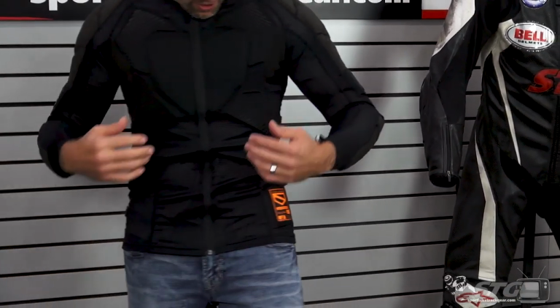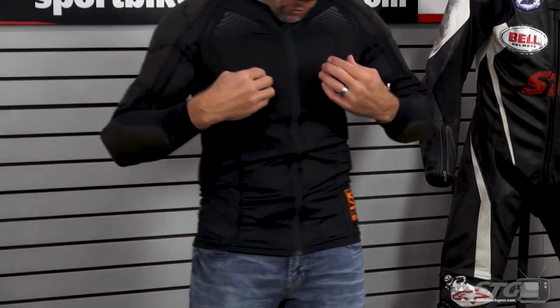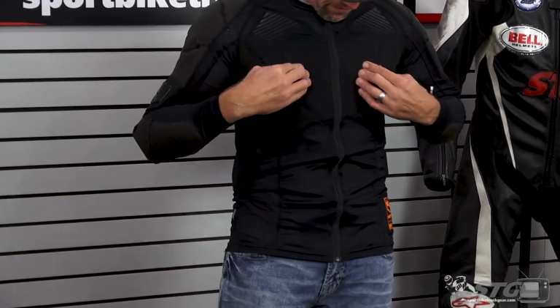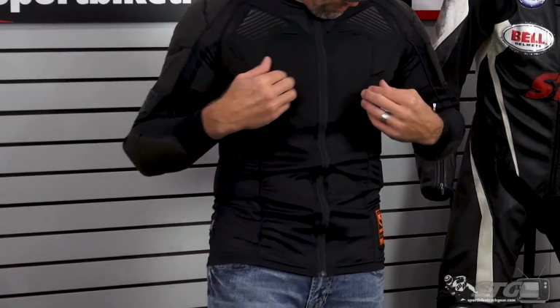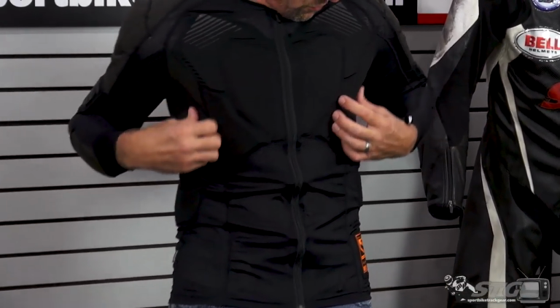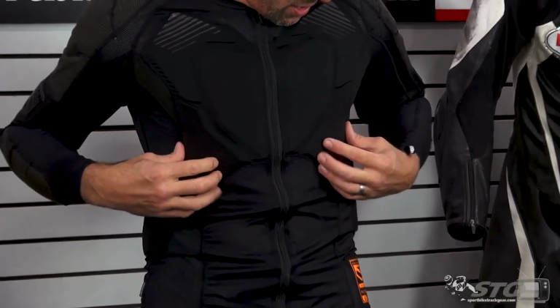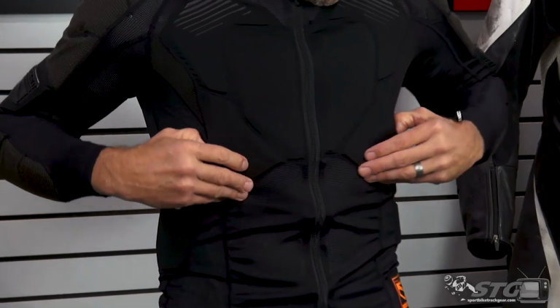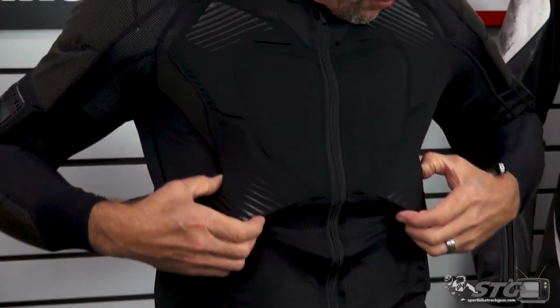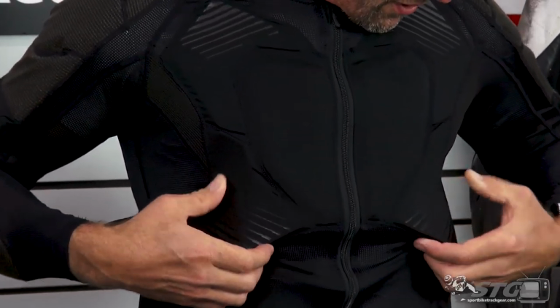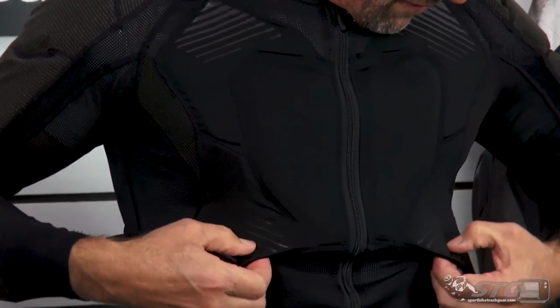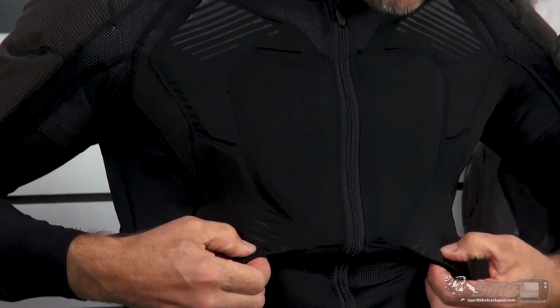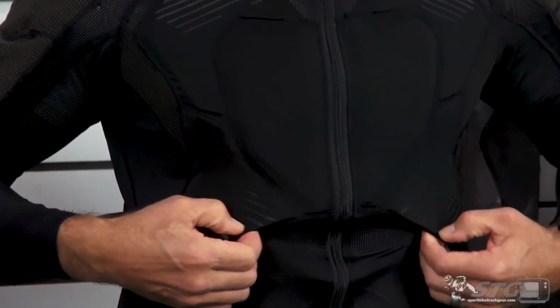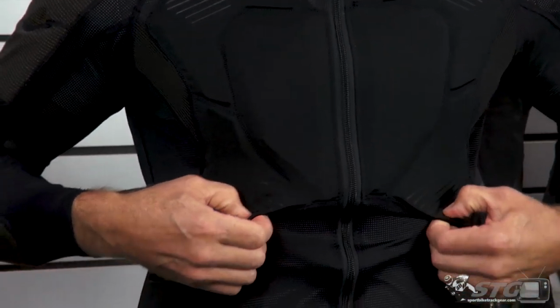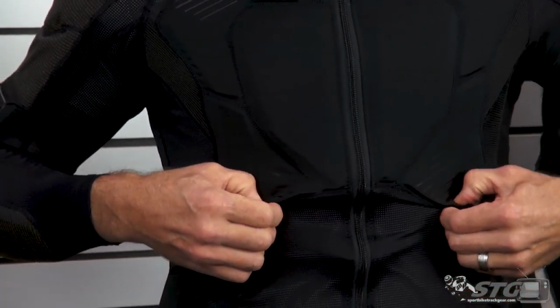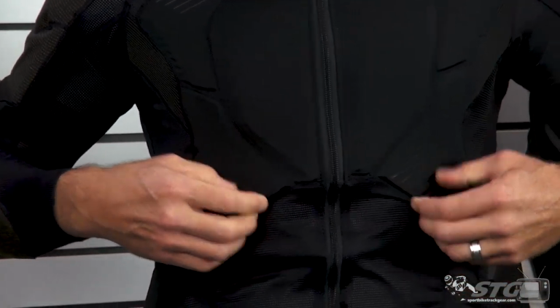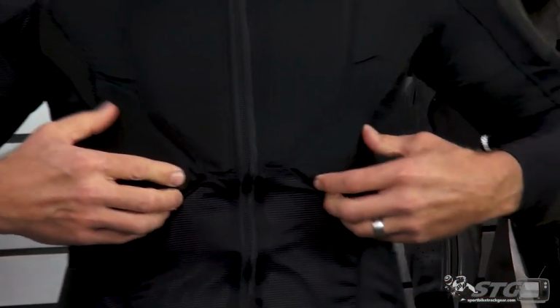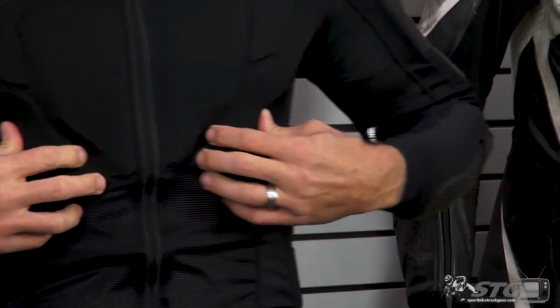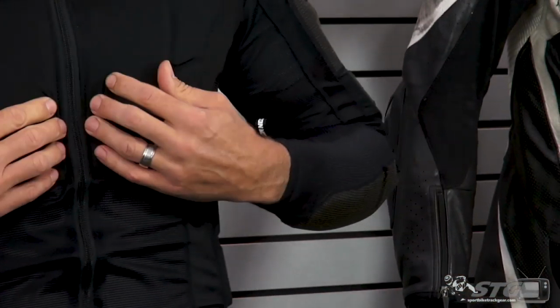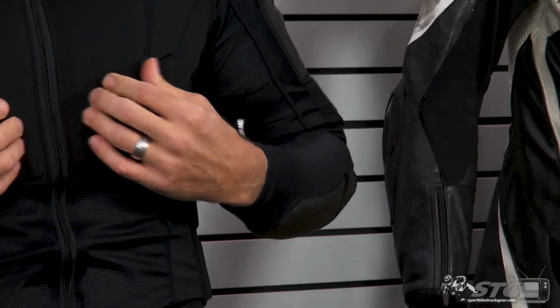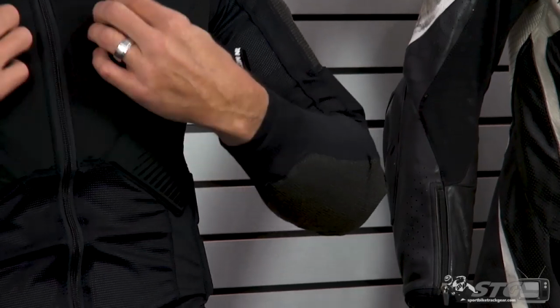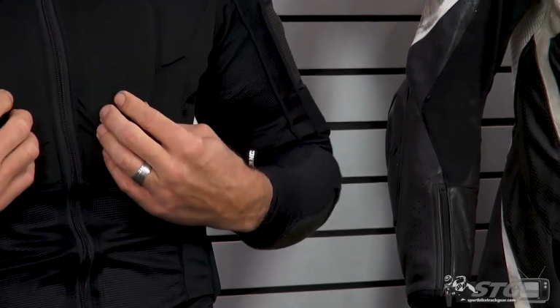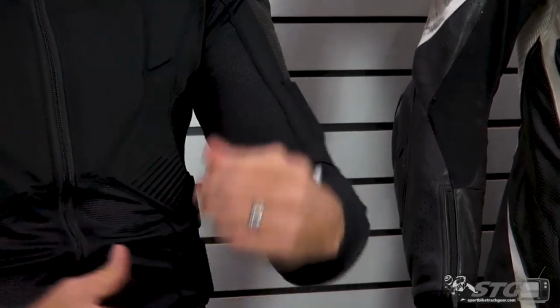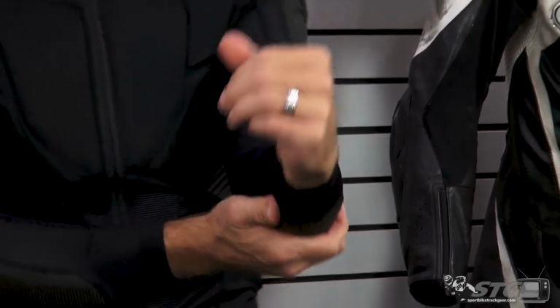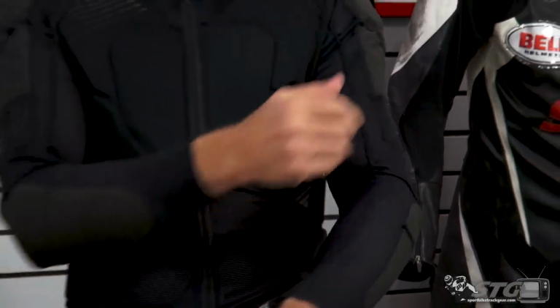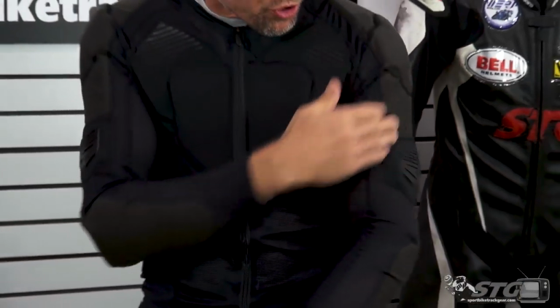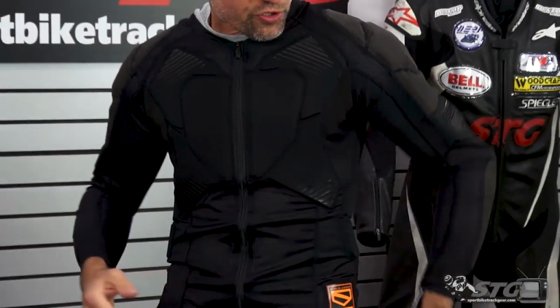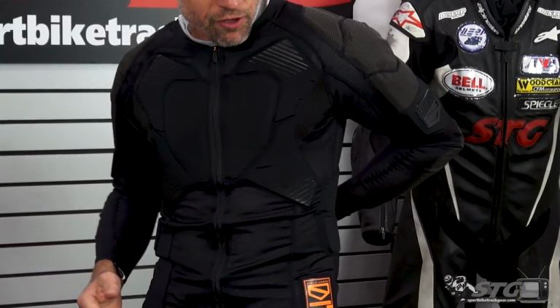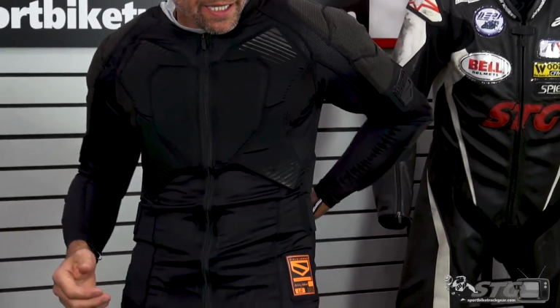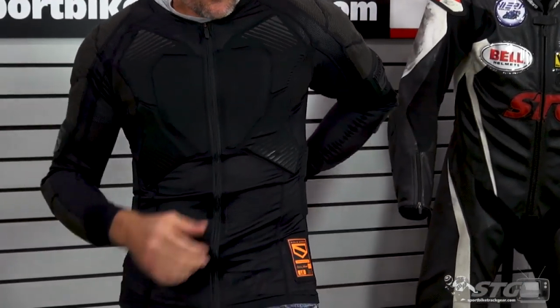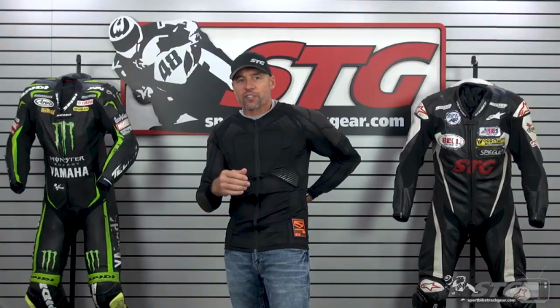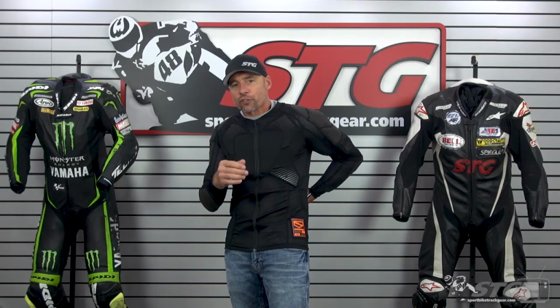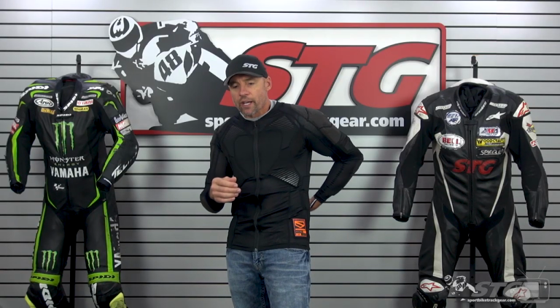Anywhere you see this foam, some of these inserts, as far as I can tell, aren't D3O — they're not all D3O. But like here in the chest, elbows, forearms, shoulders, I believe in the back, some areas have like two layers.